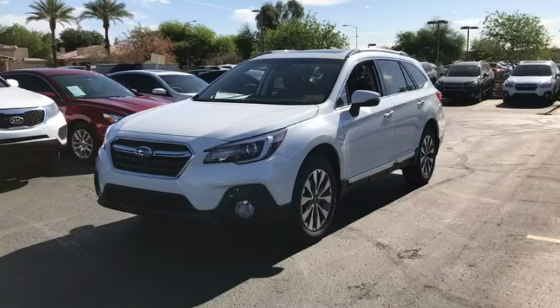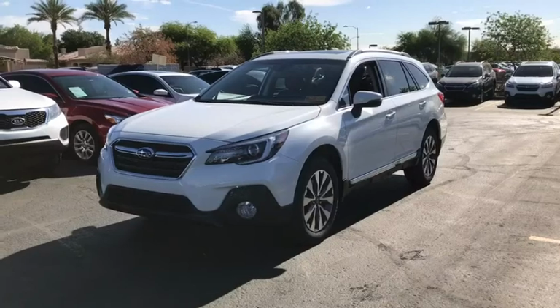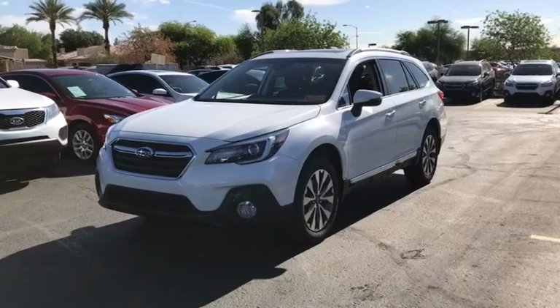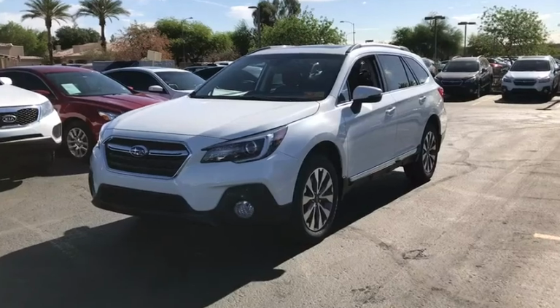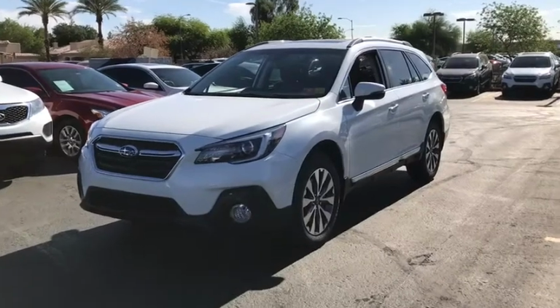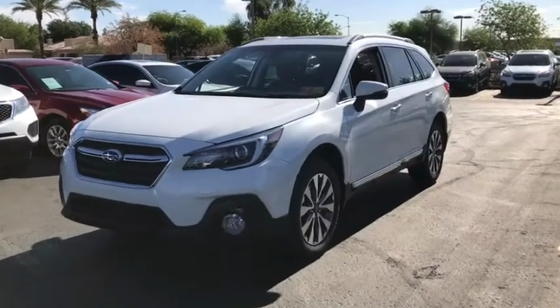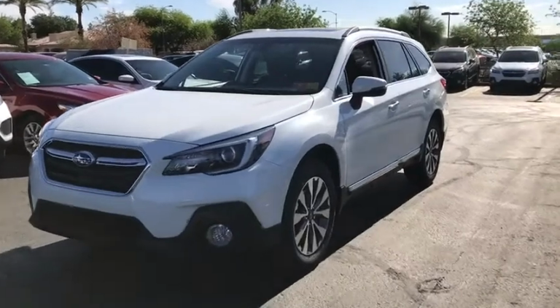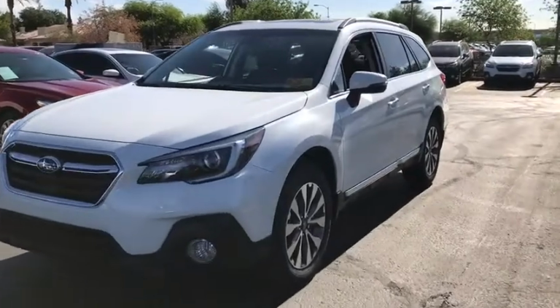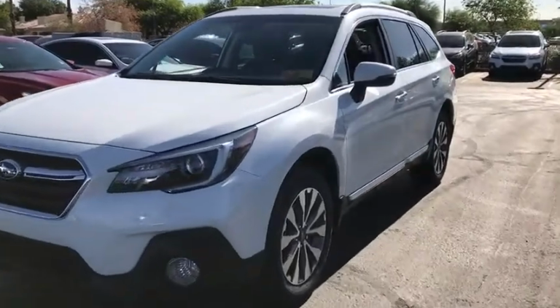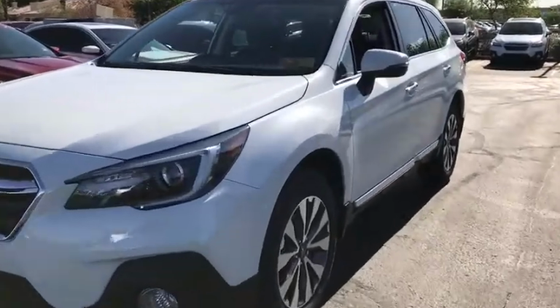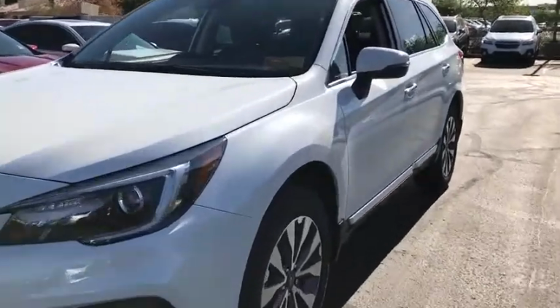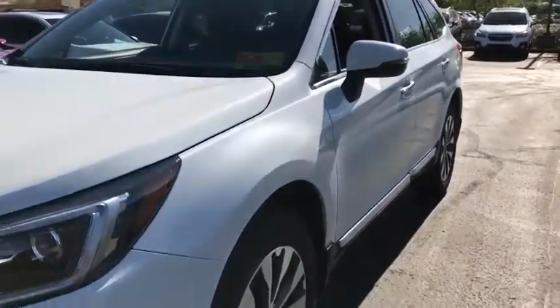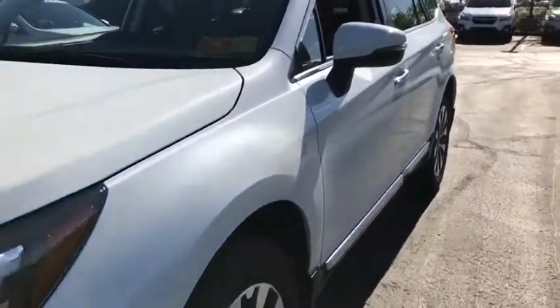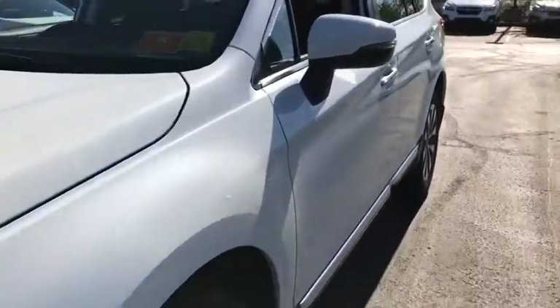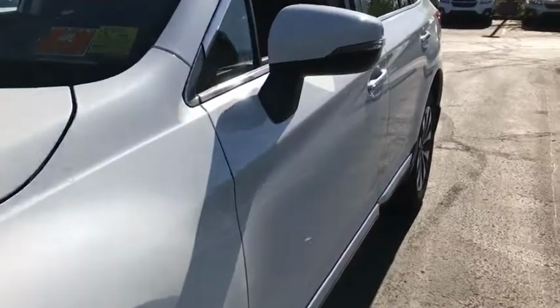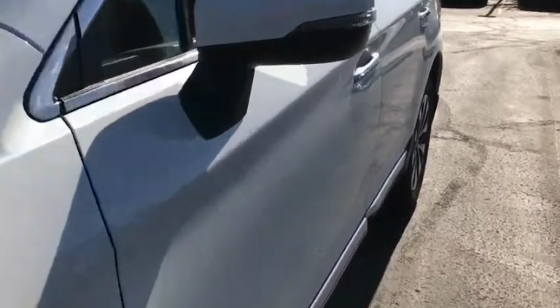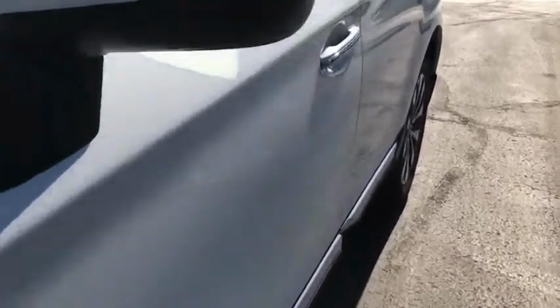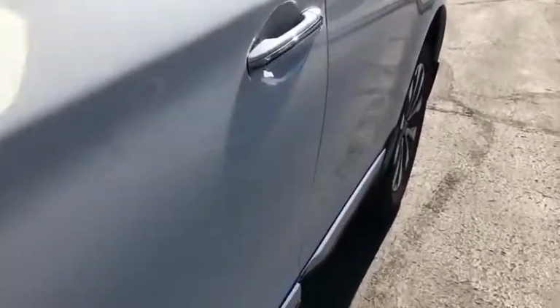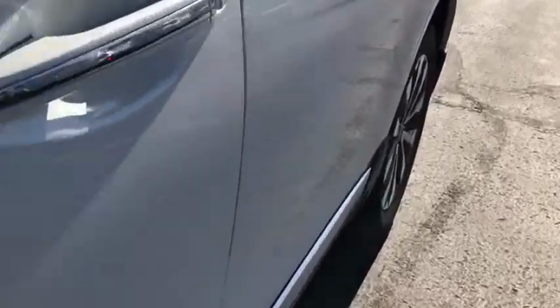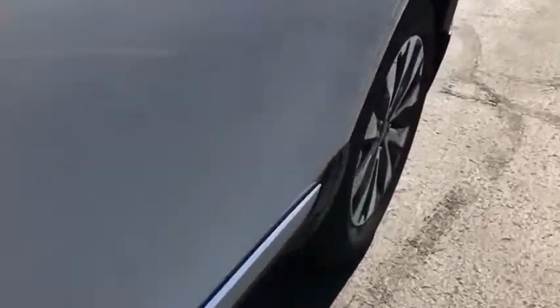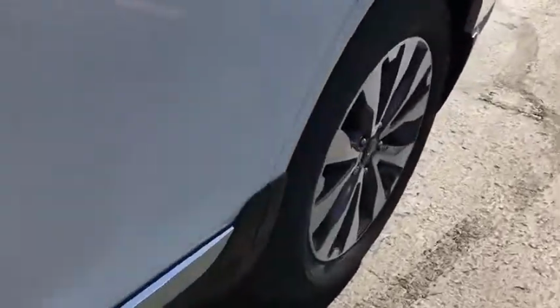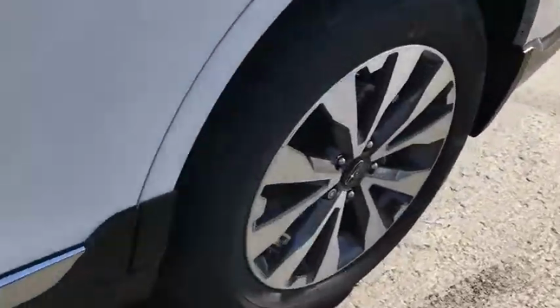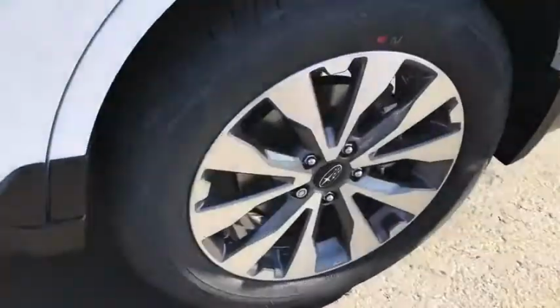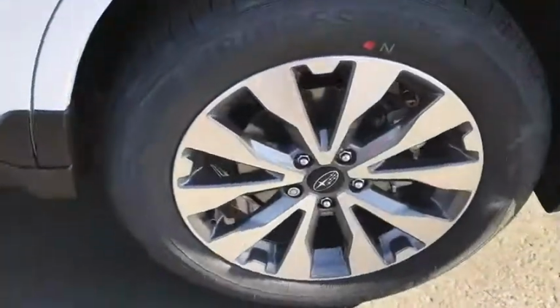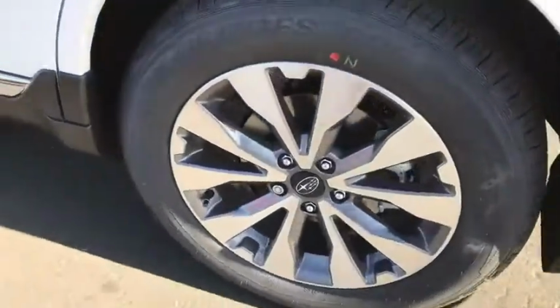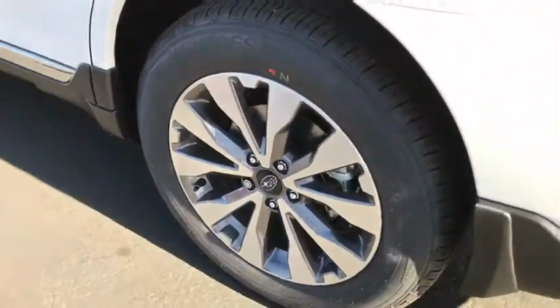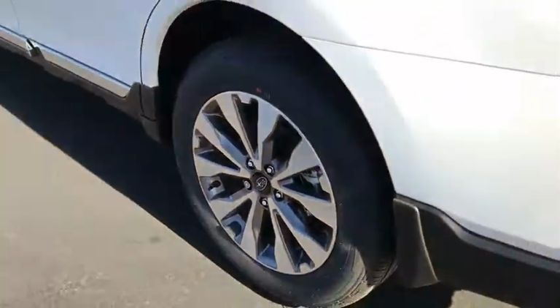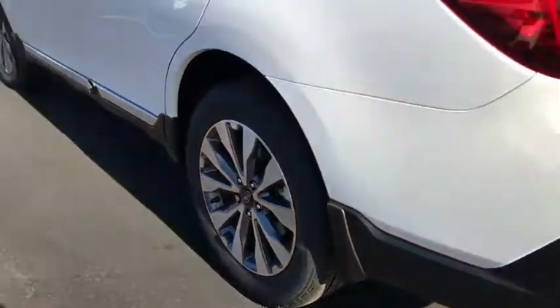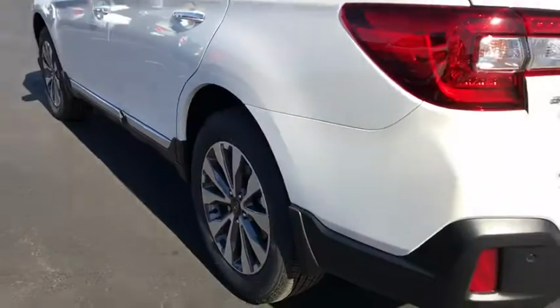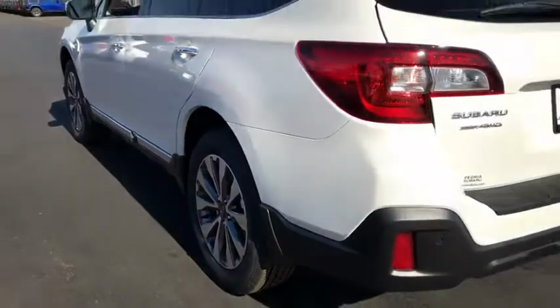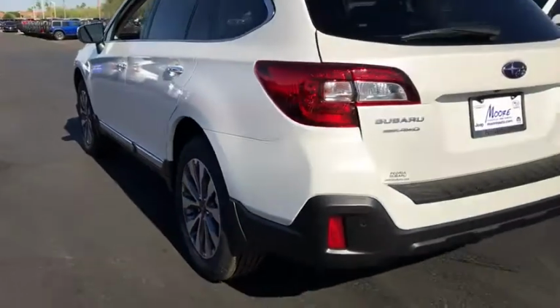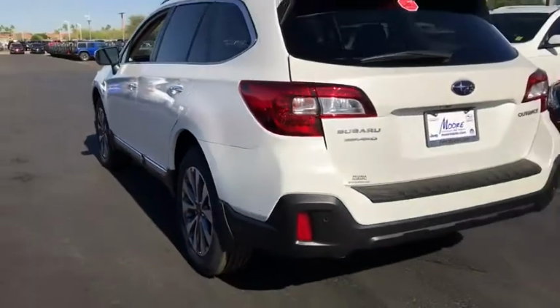The 2018 Subaru Outback. Take the go-anywhere capability of all-wheel drive and plenty of room for cargo and companions, and you've got the Subaru Outback. Let the adventure begin.